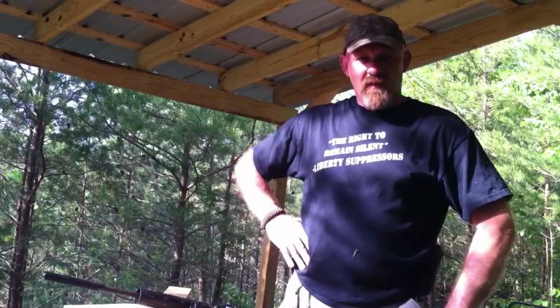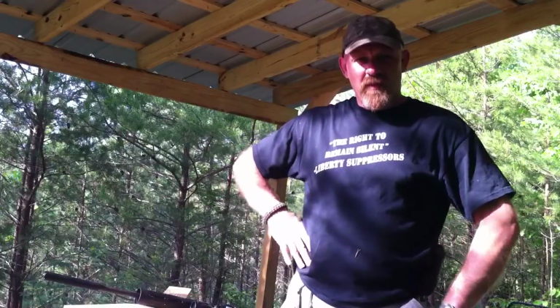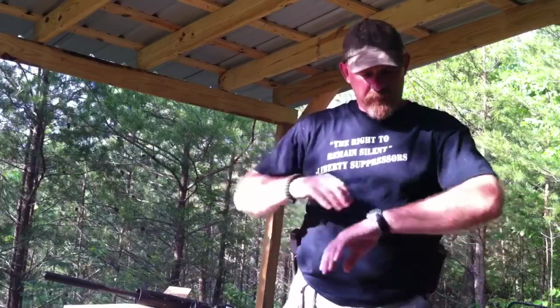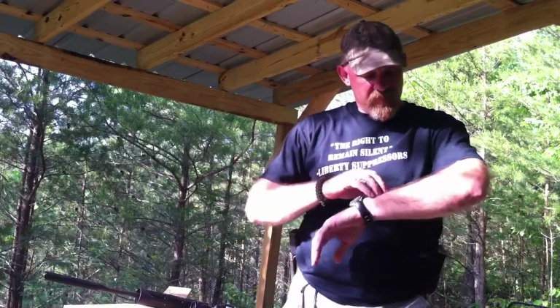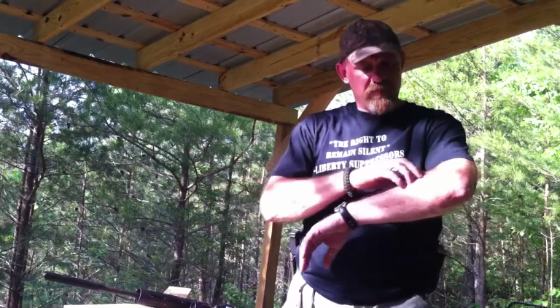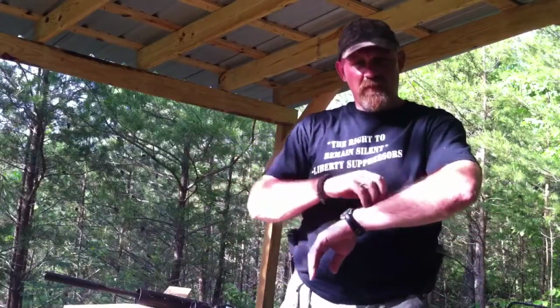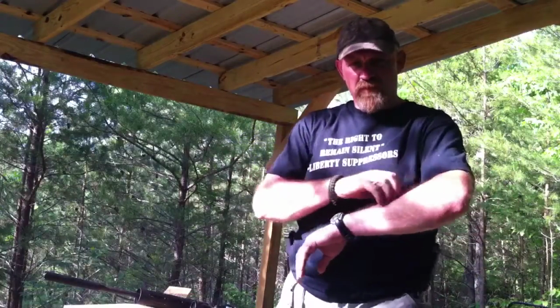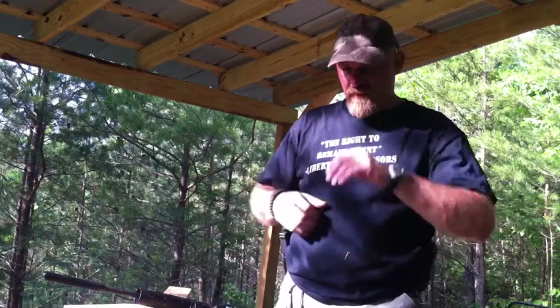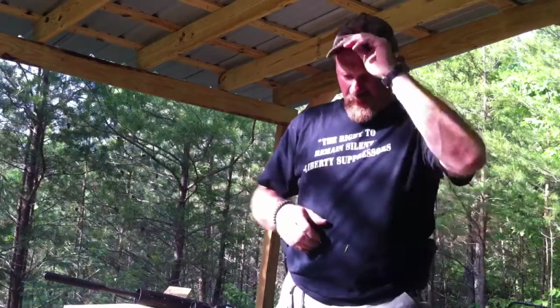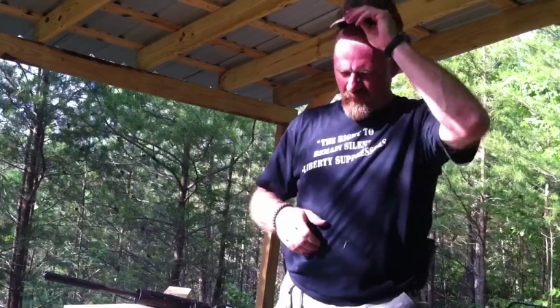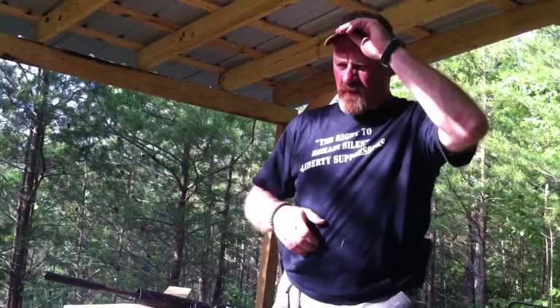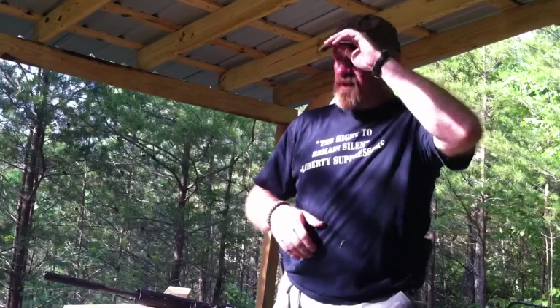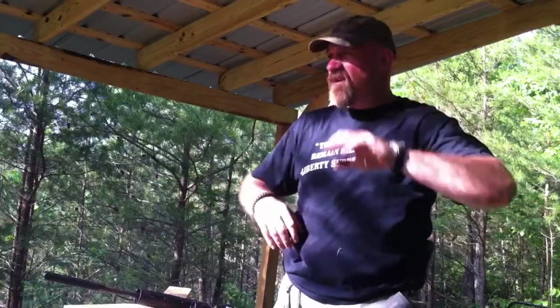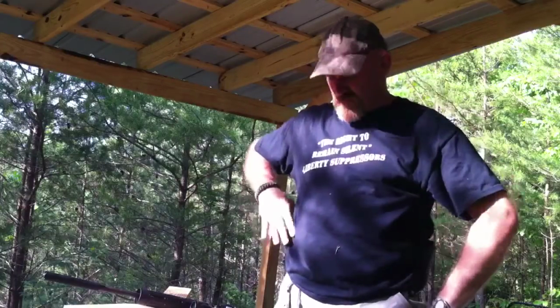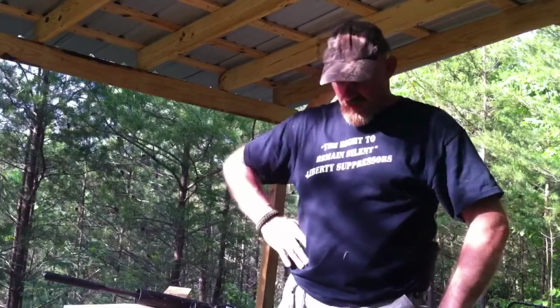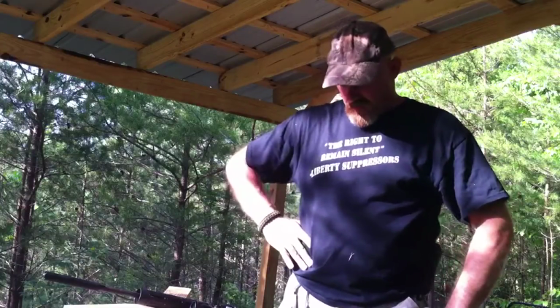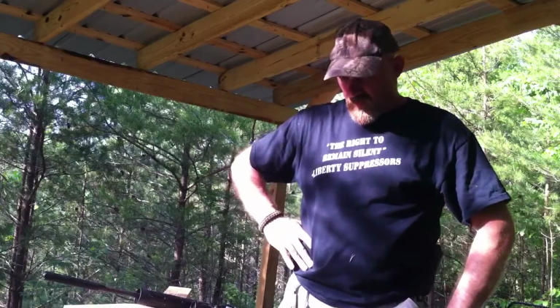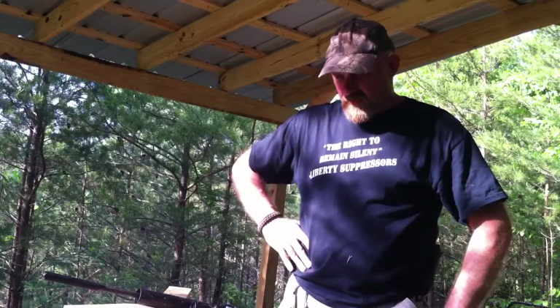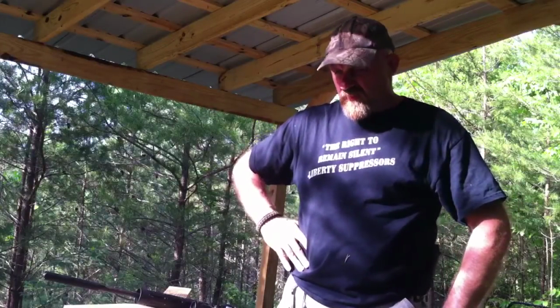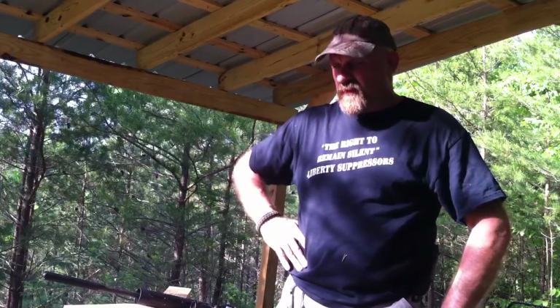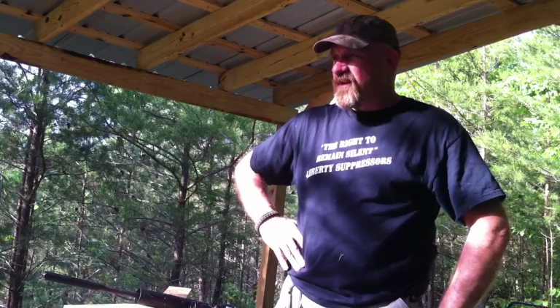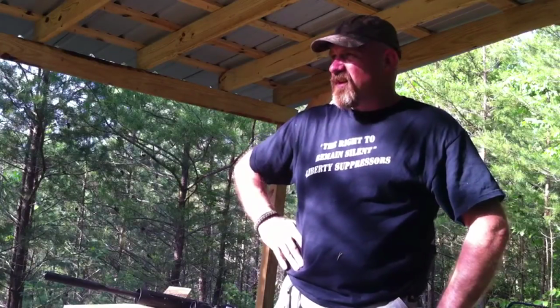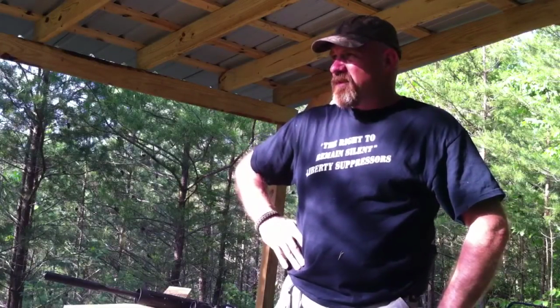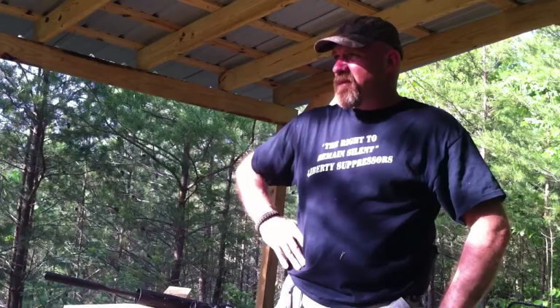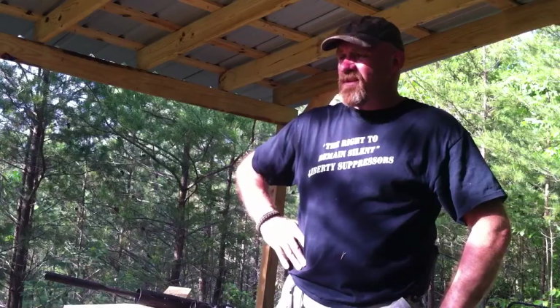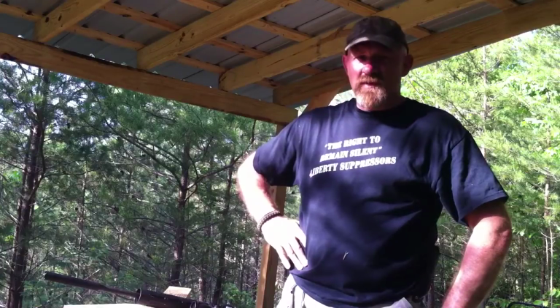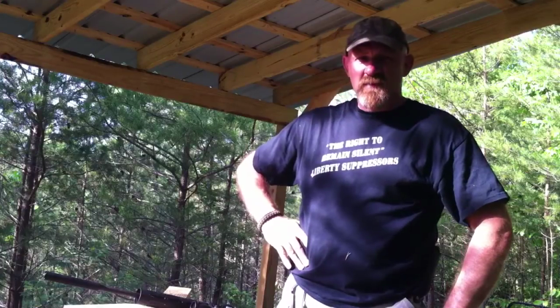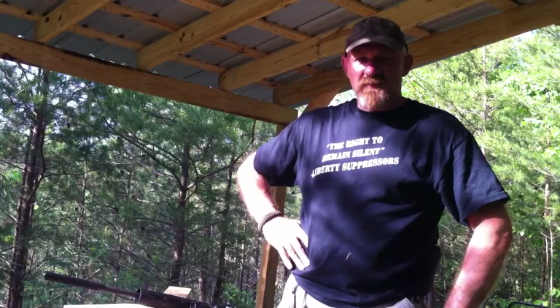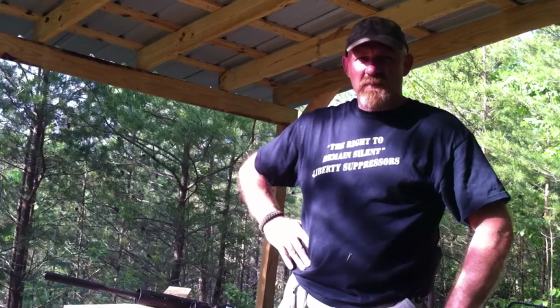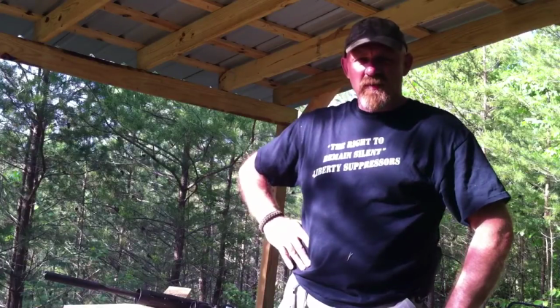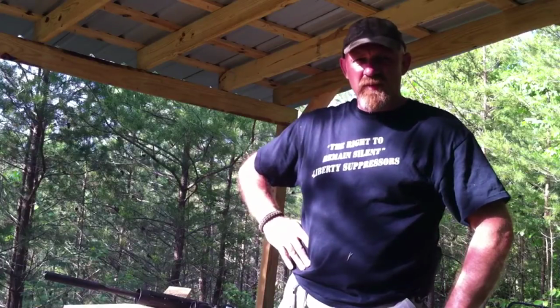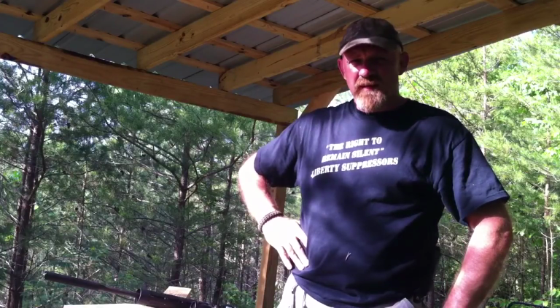Hello, everybody. This is David with Liberty Suppressors. What I want to do today is go over something we seem to be getting asked quite a bit, so I figured I'd make a quick video about it.